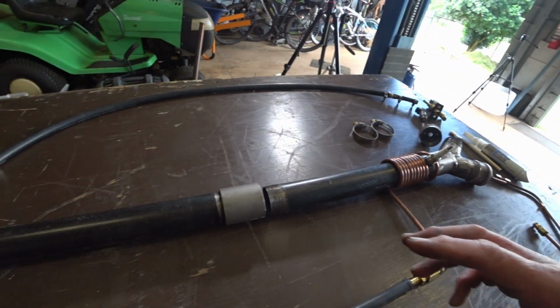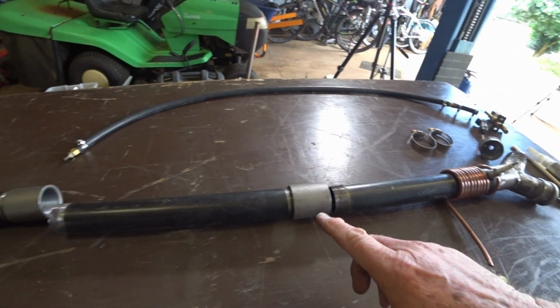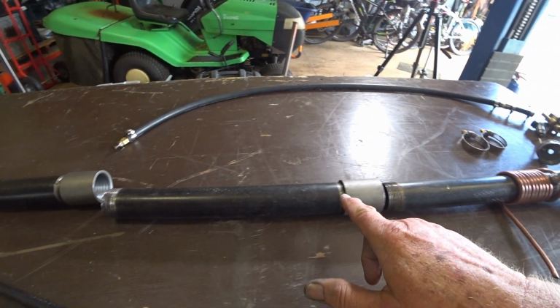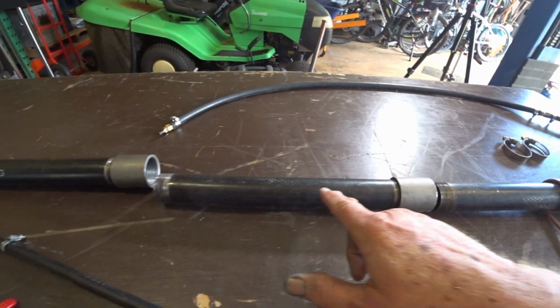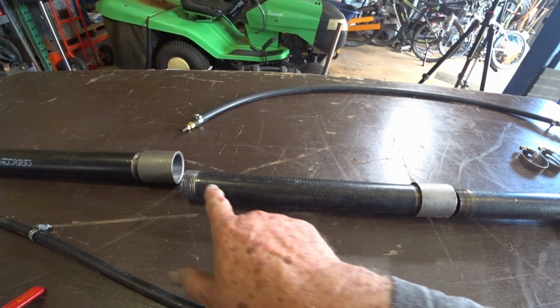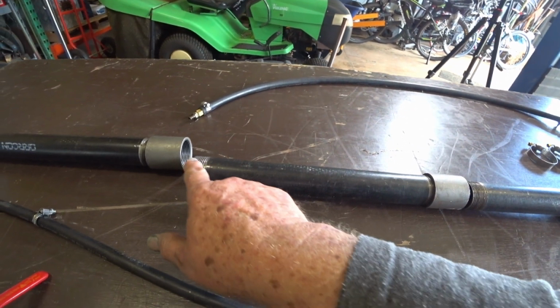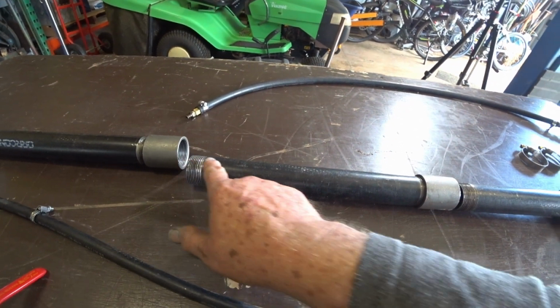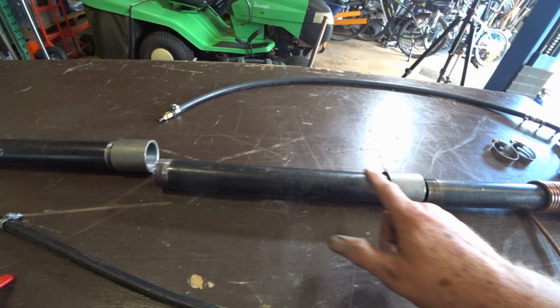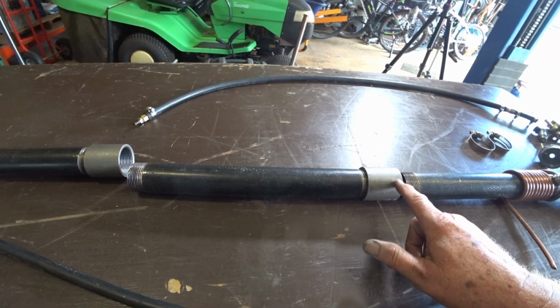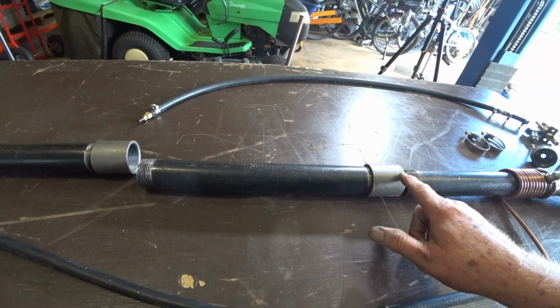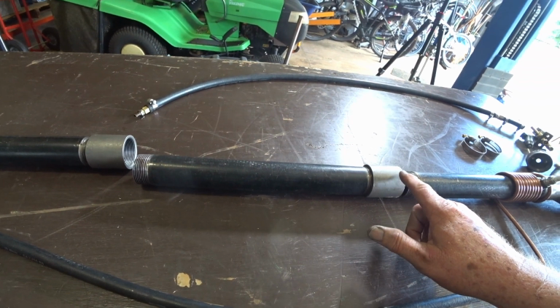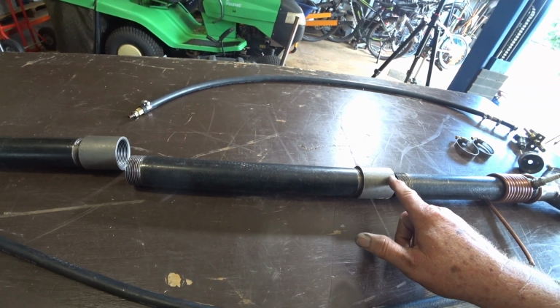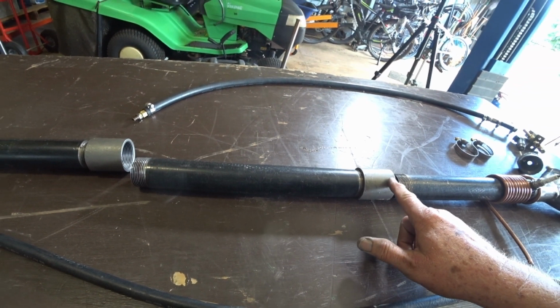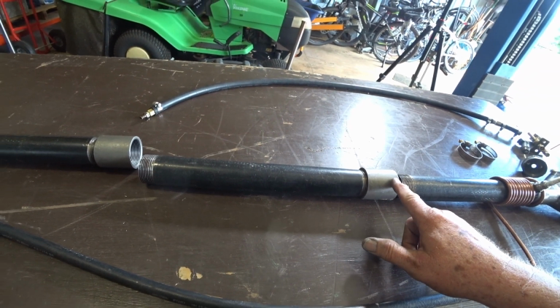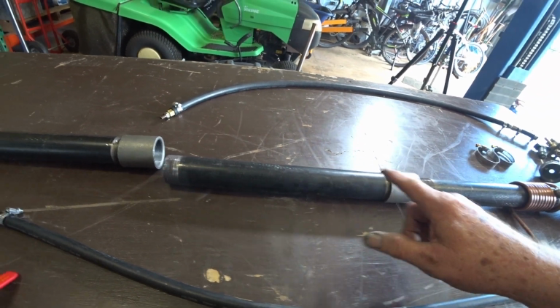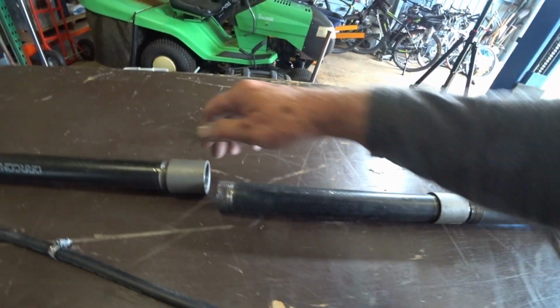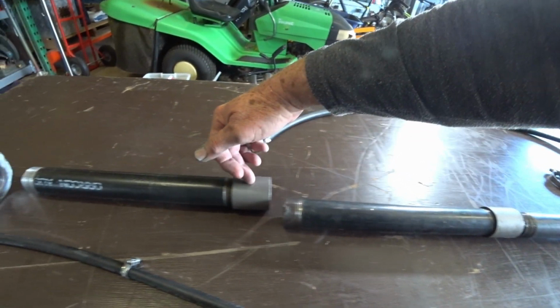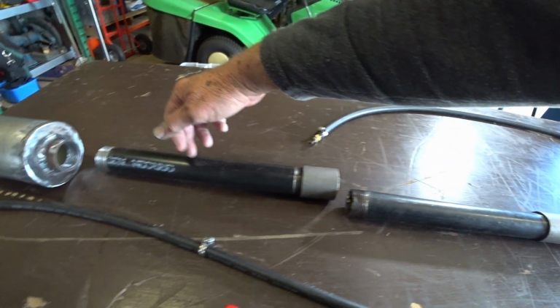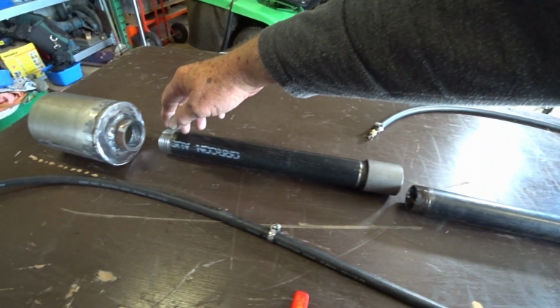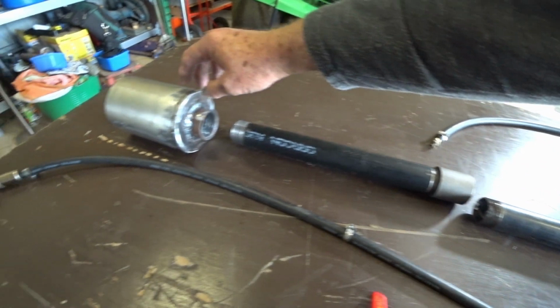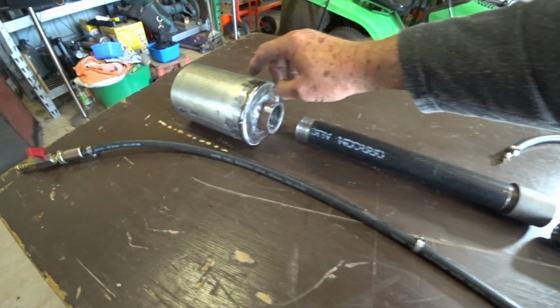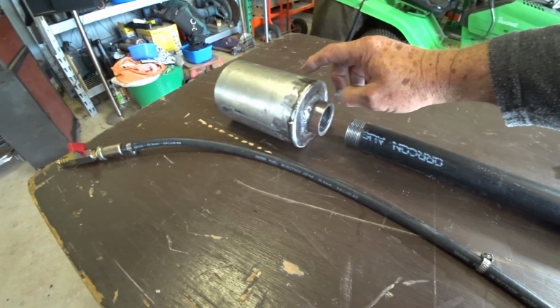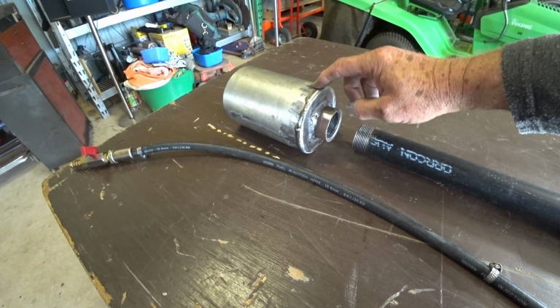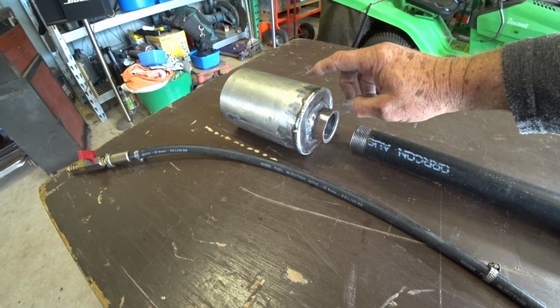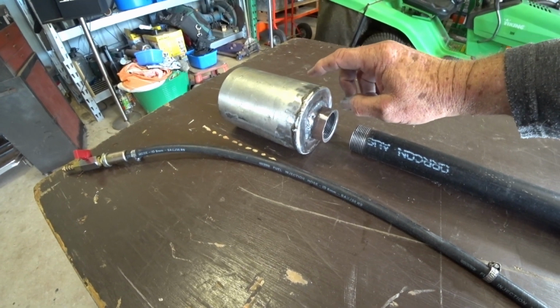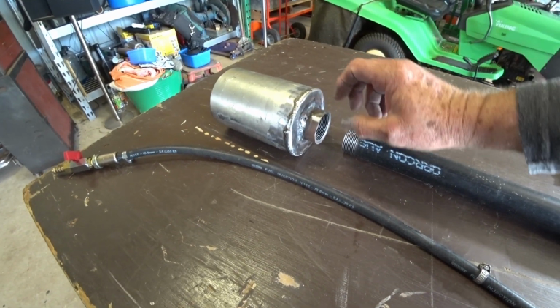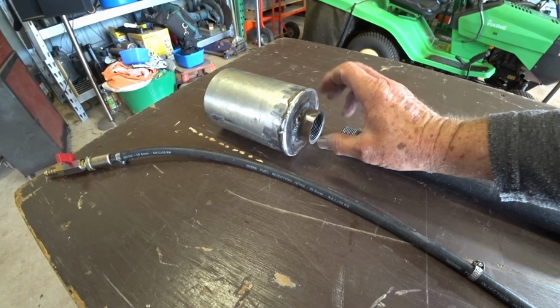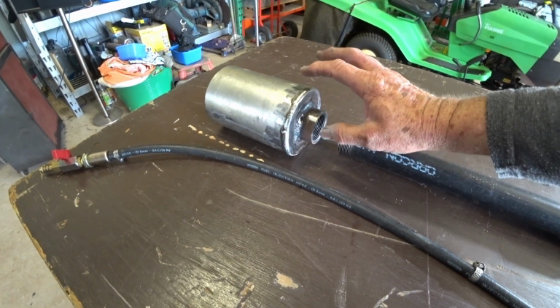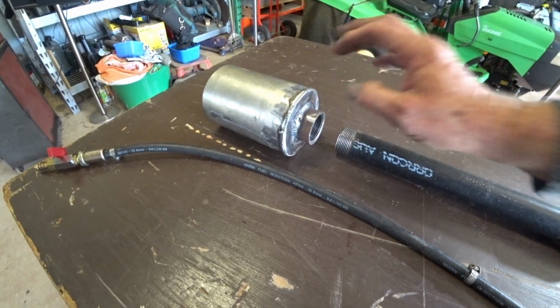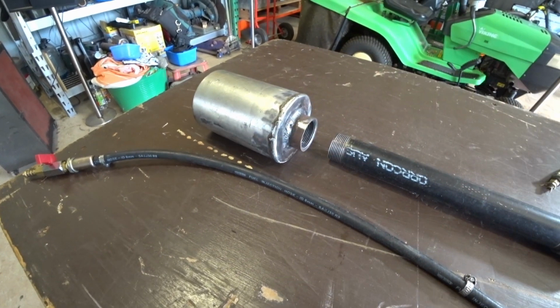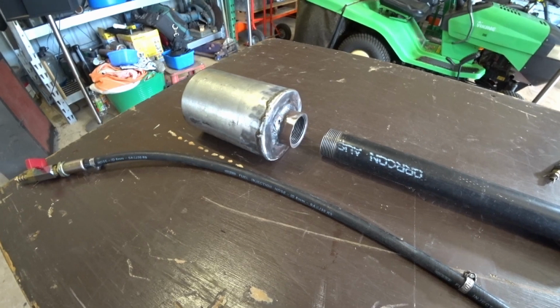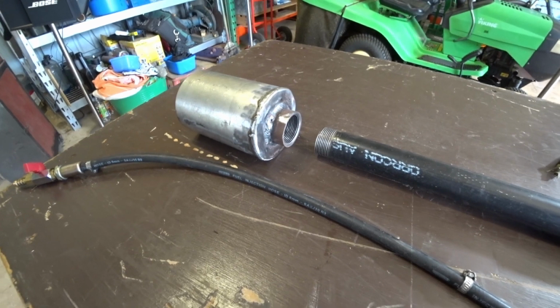In the center here we have the section which is modified to try to help promote the detonation. The last bit is just a straight tube, and the back section is this pipe here which is expanding, and that should help promote detonation as well.